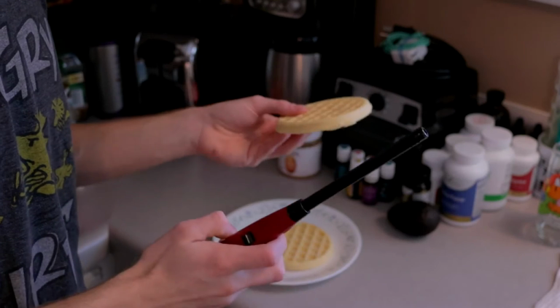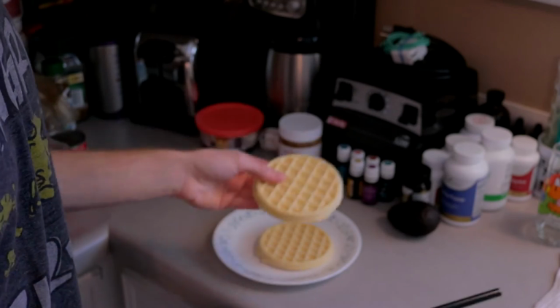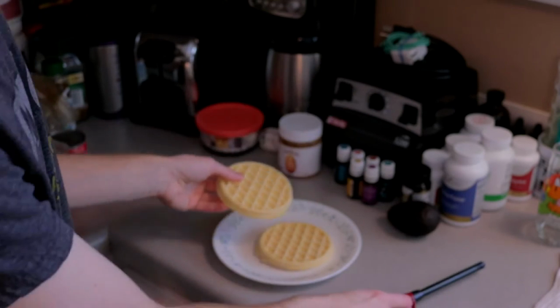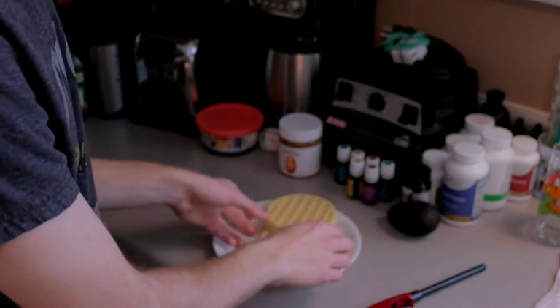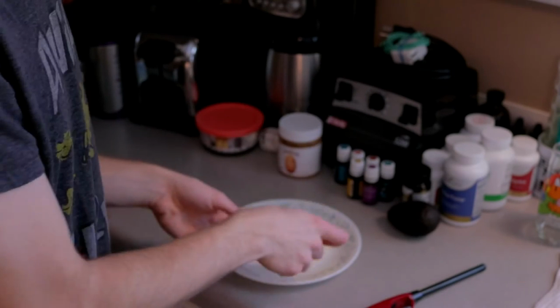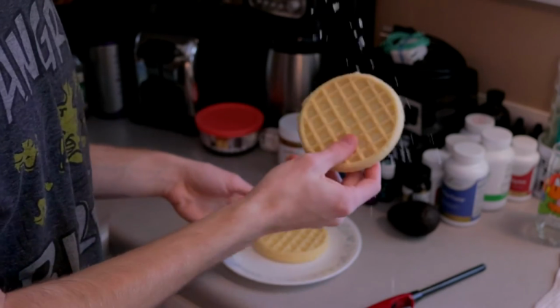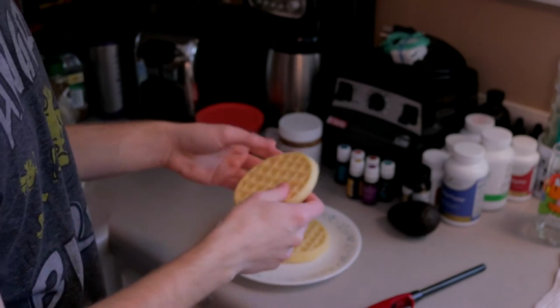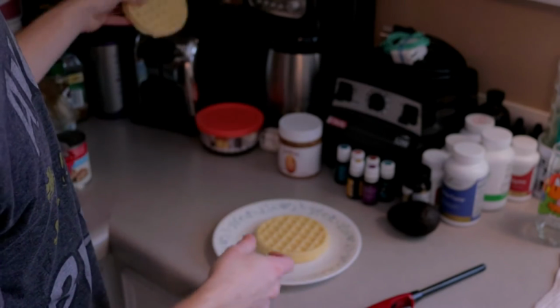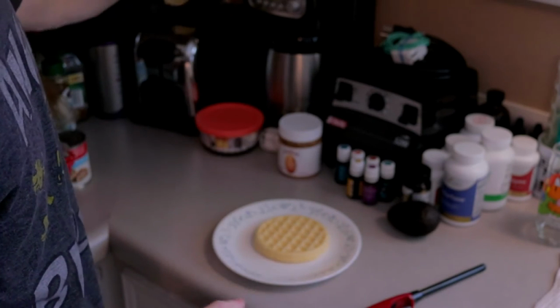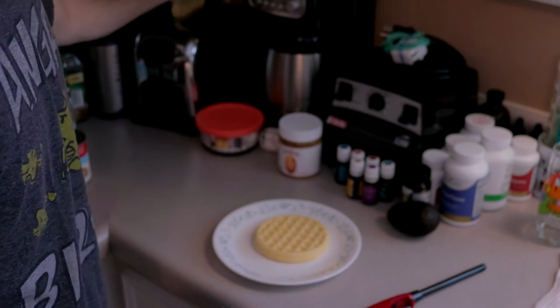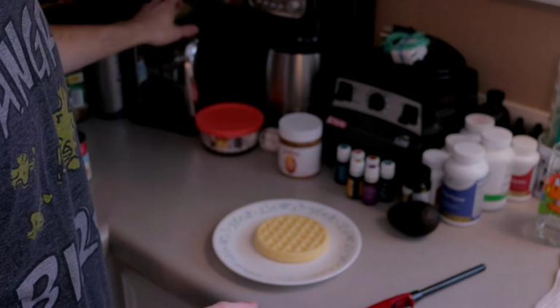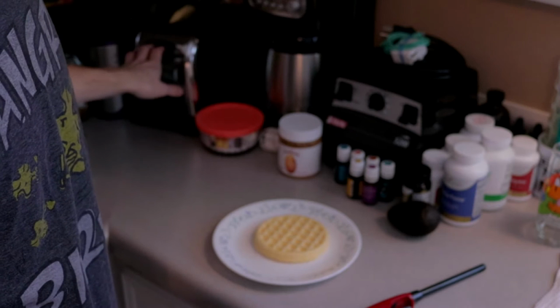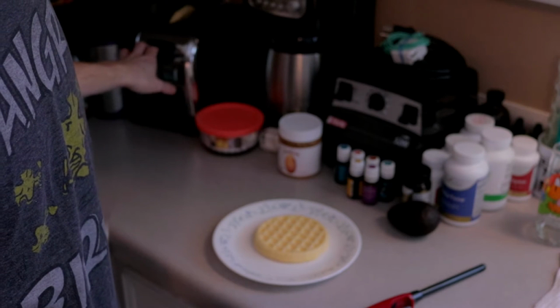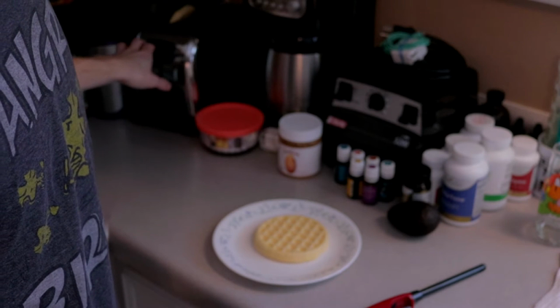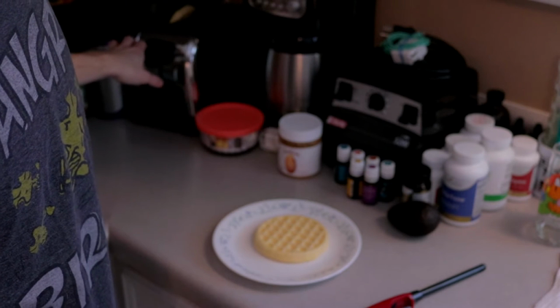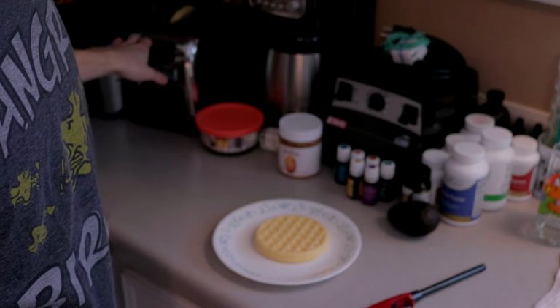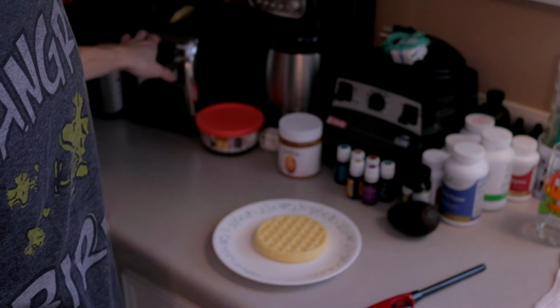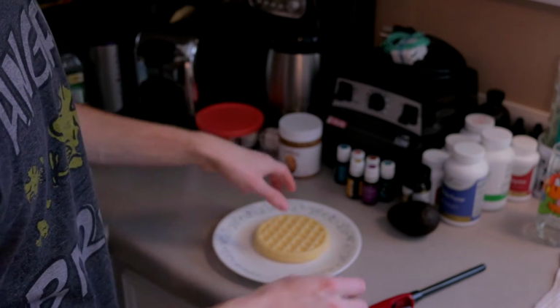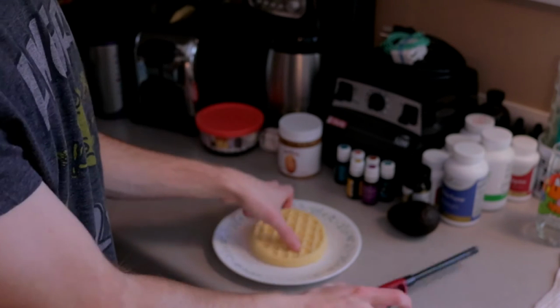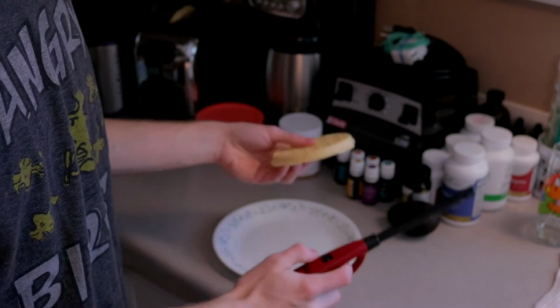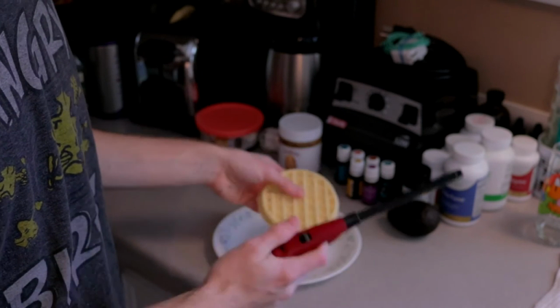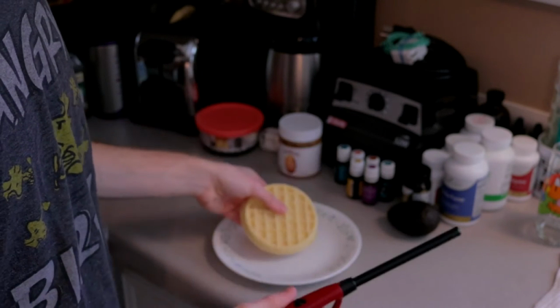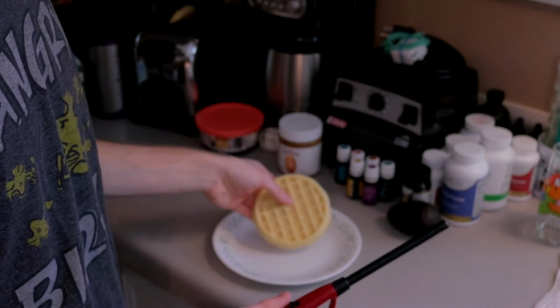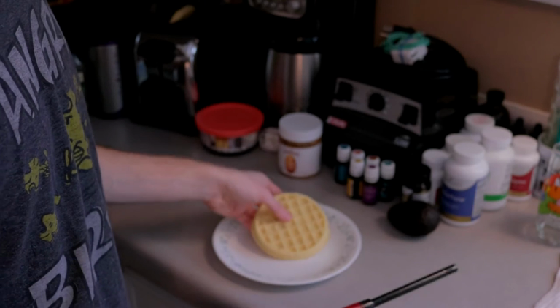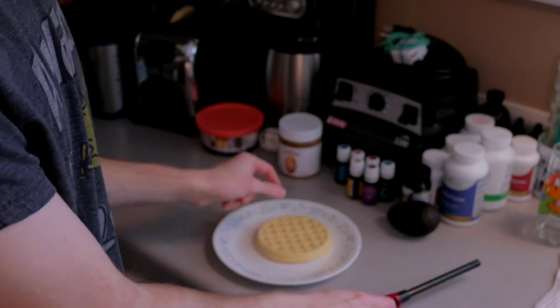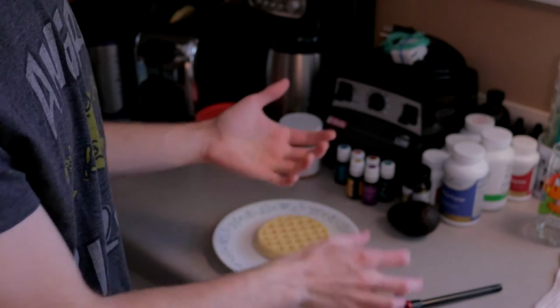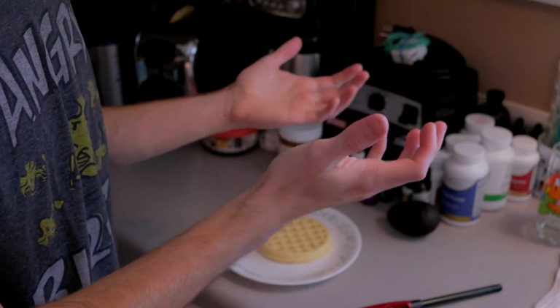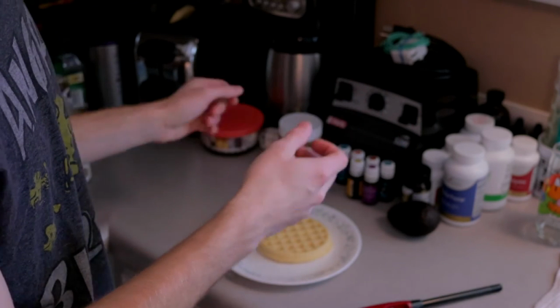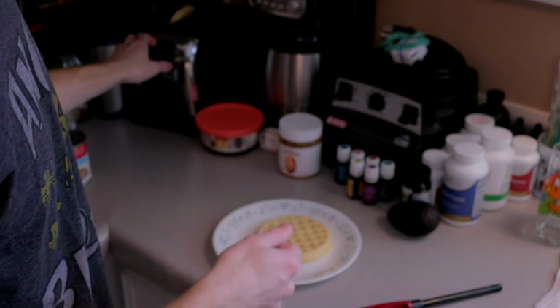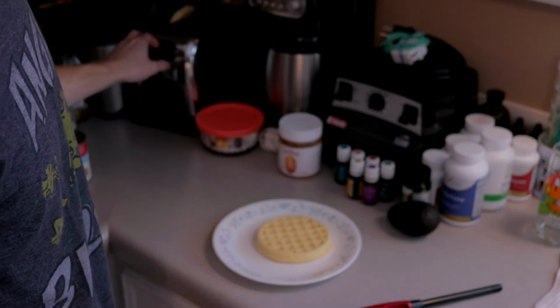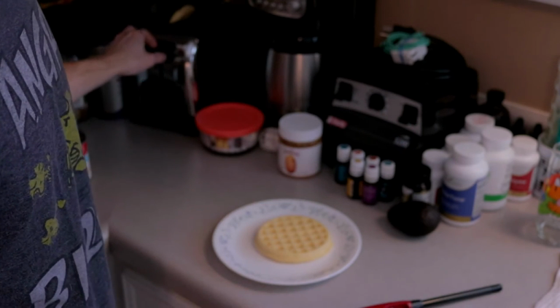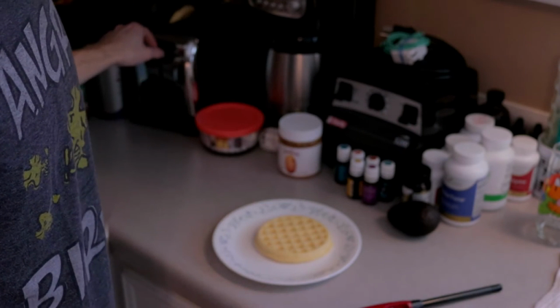Now just as a control, I'm going to take this other waffle here and stick it in the toaster, and at the same time I'm going to cook this guy with a lighter and see if it even works. Here goes.